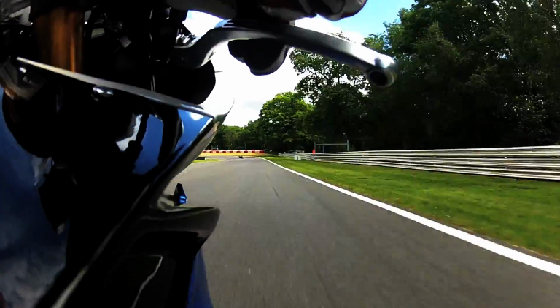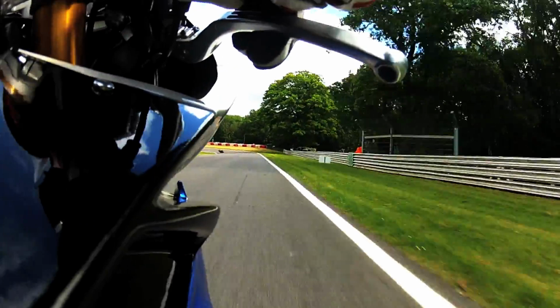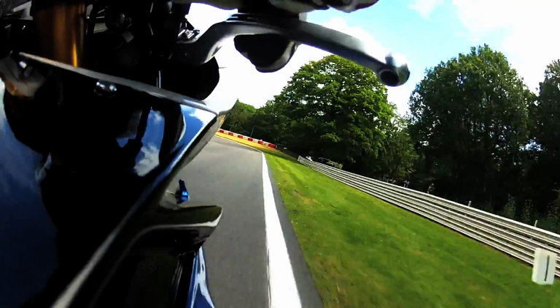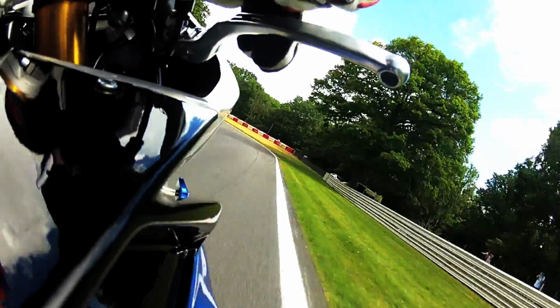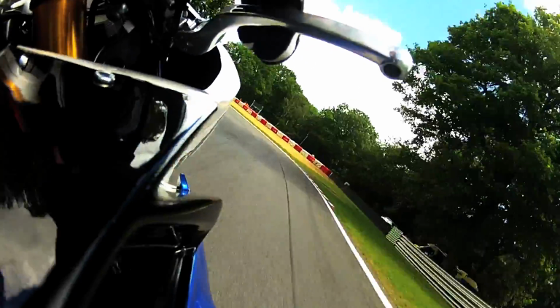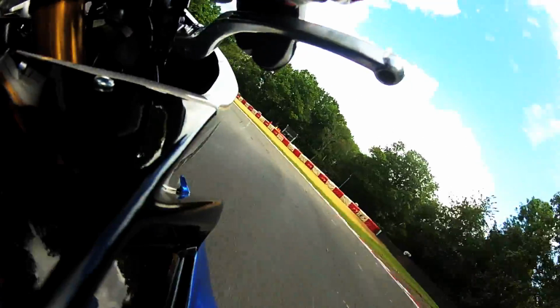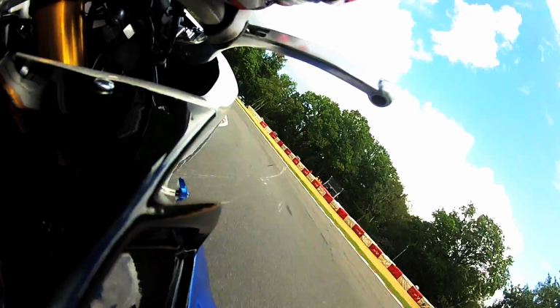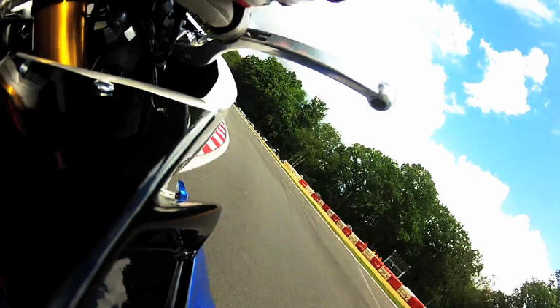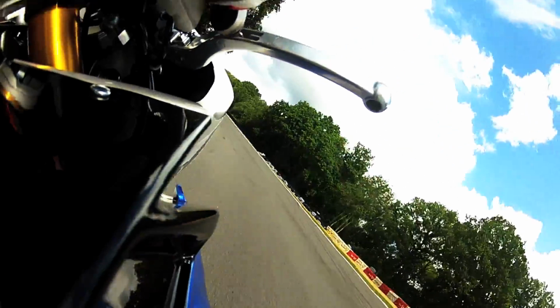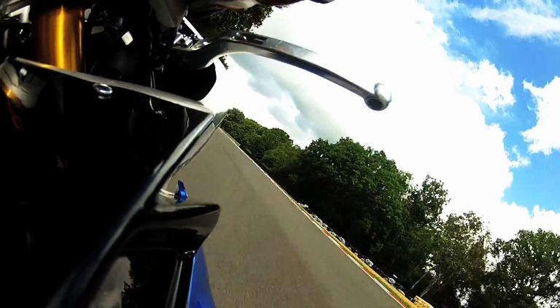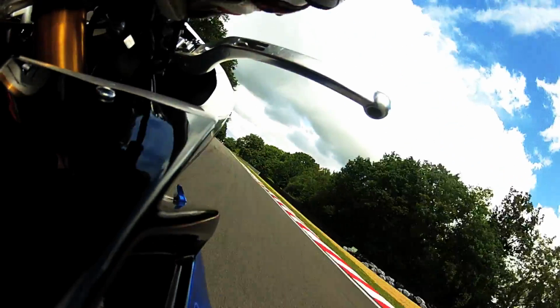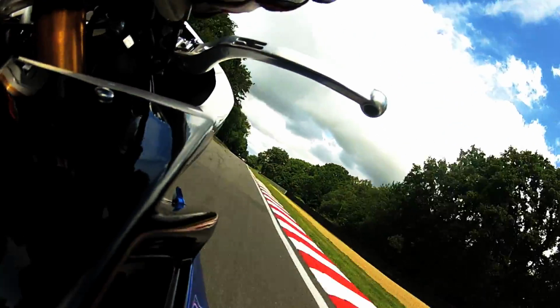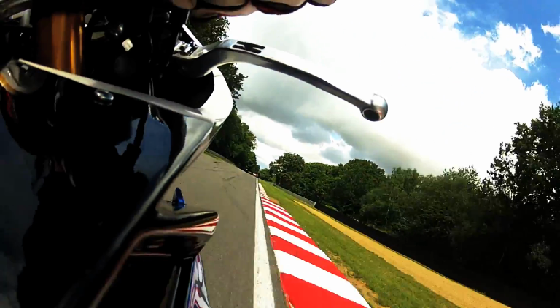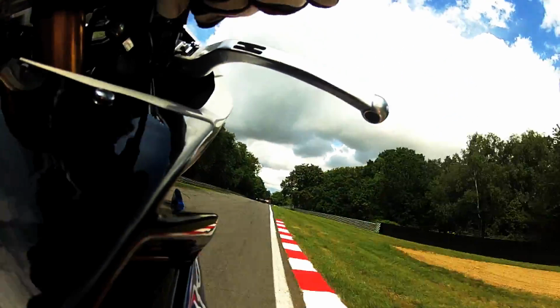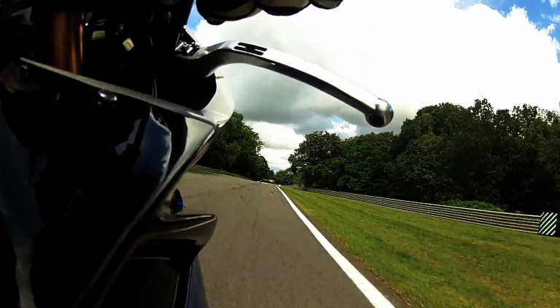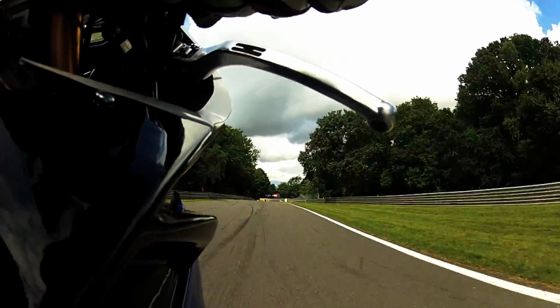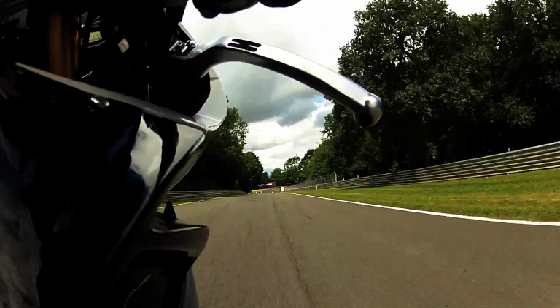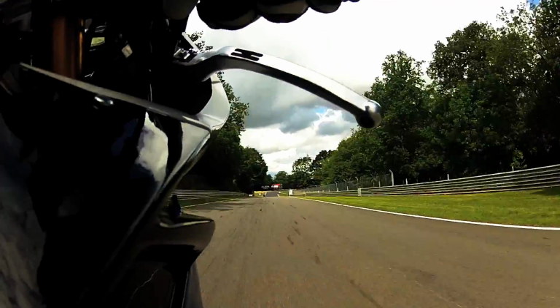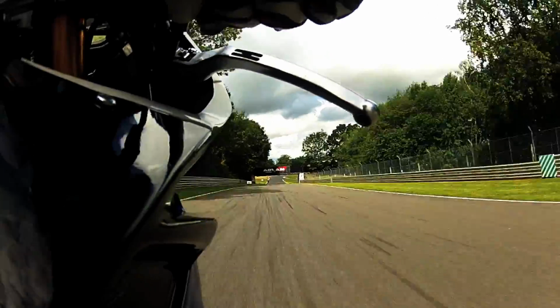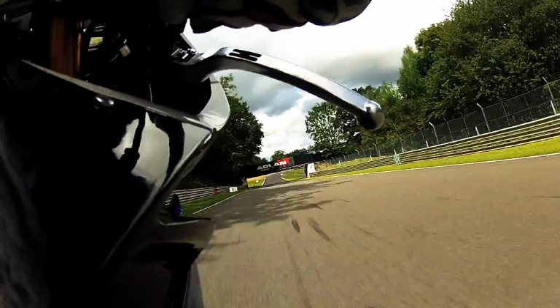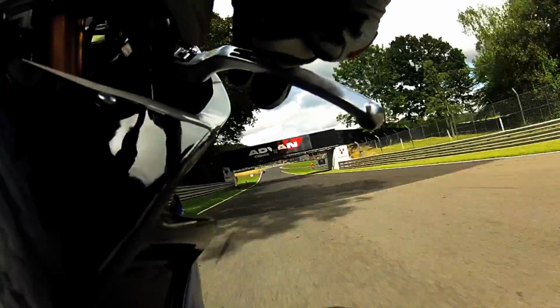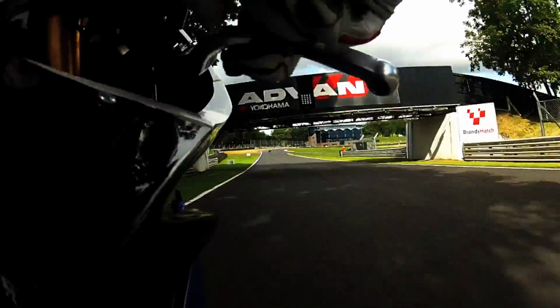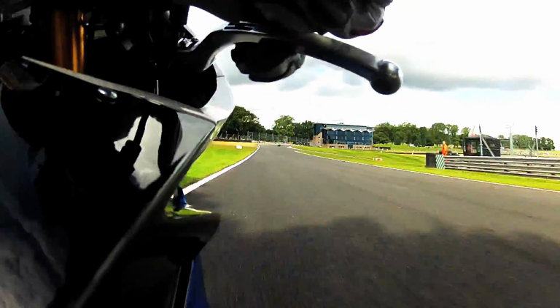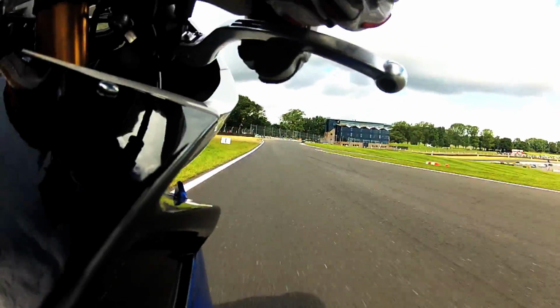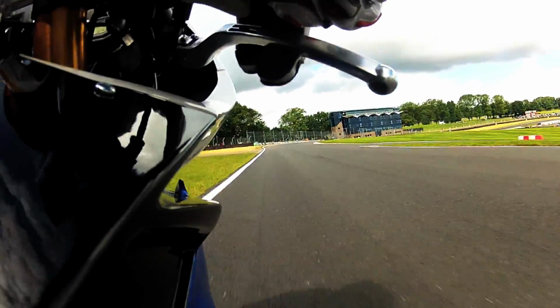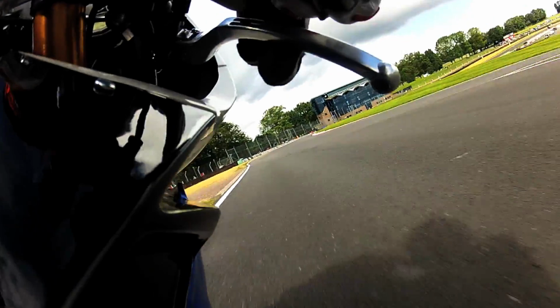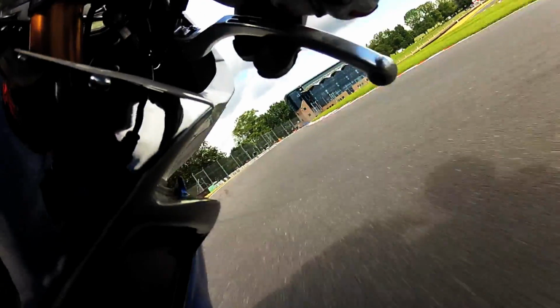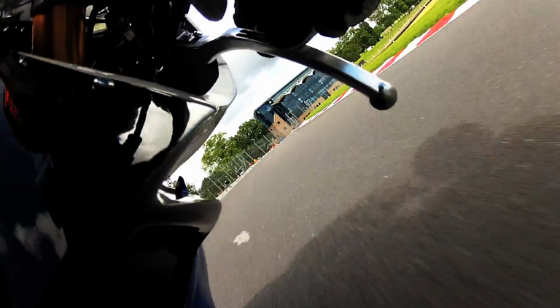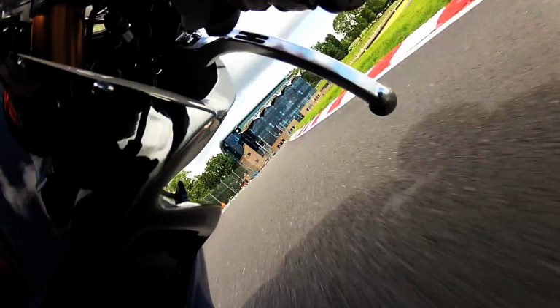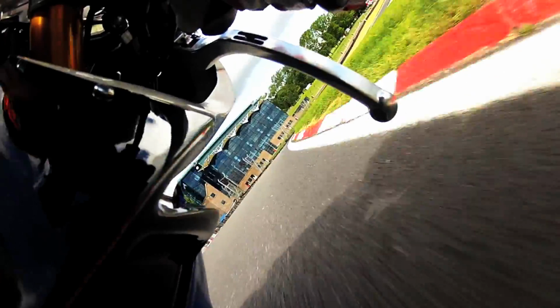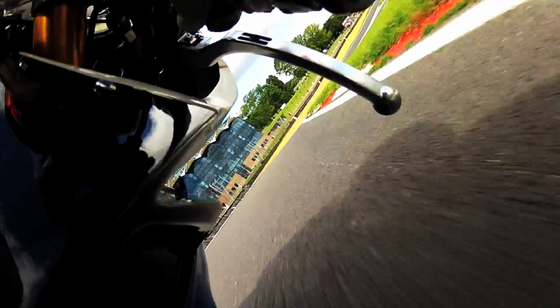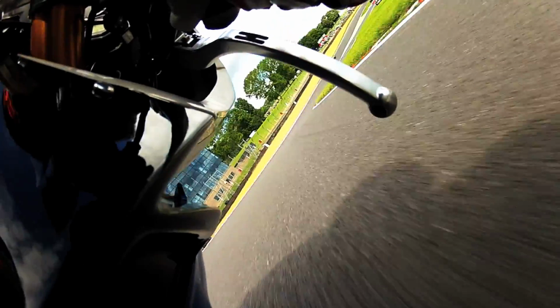Welcome to Brands Hatch — it's my favourite circuit with the Grand Prix layout and we do race here very often. I'm on my S1000RR which is an absolute pleasure to ride. This is a Sunday morning warm-up so it's not a flat-out lap, but it's pretty quick.